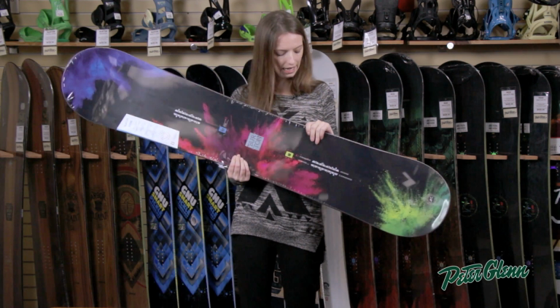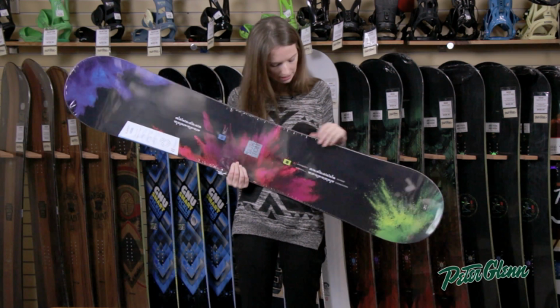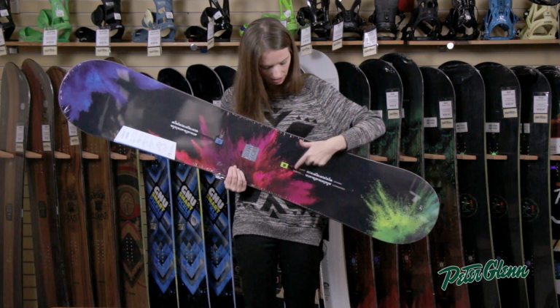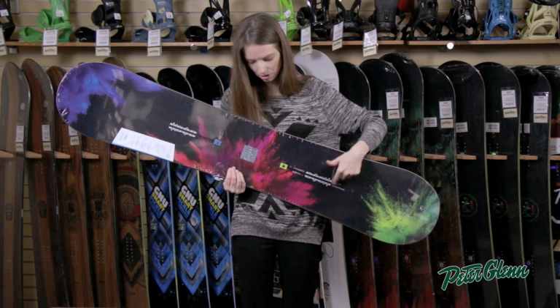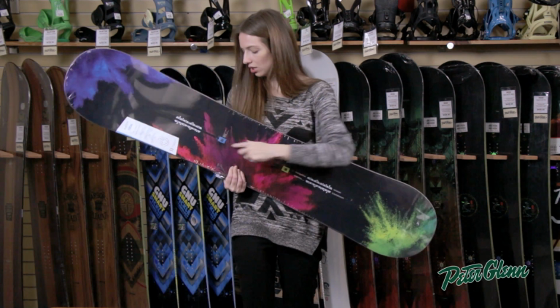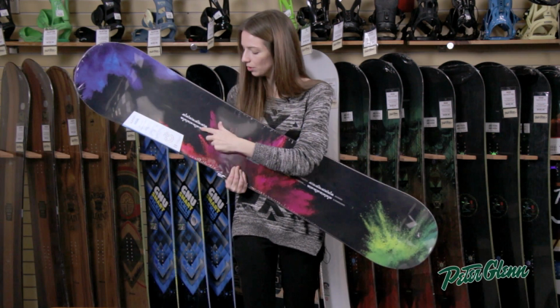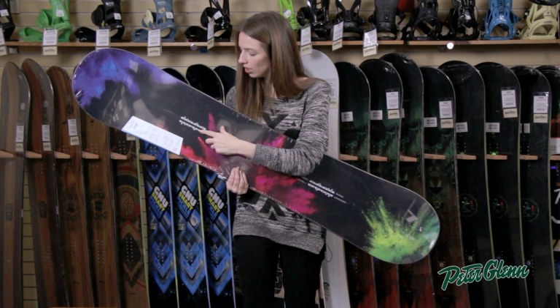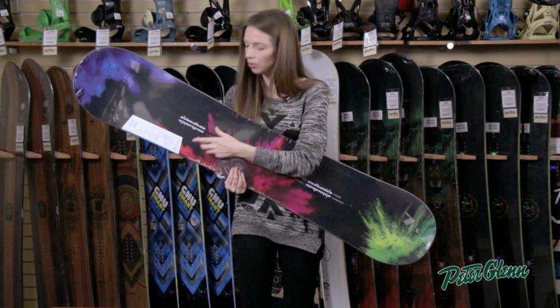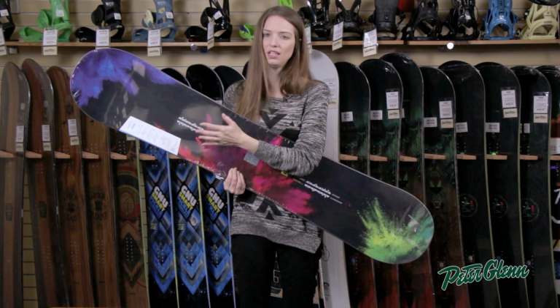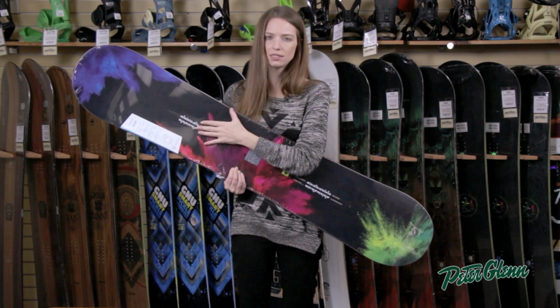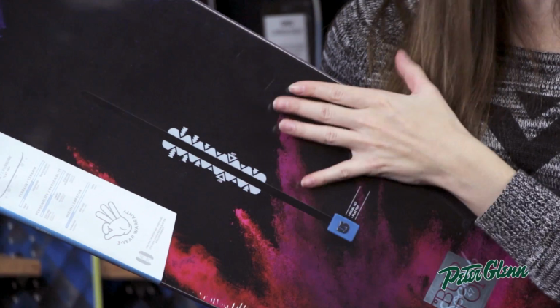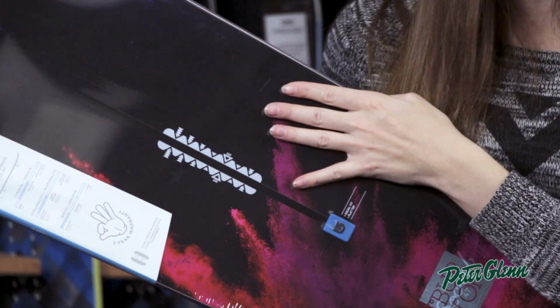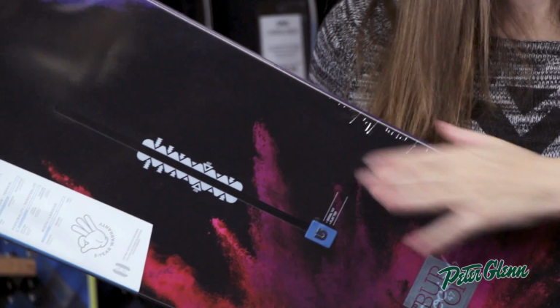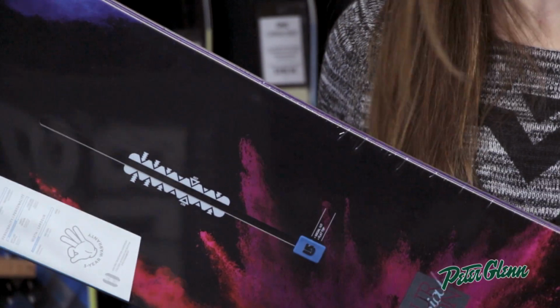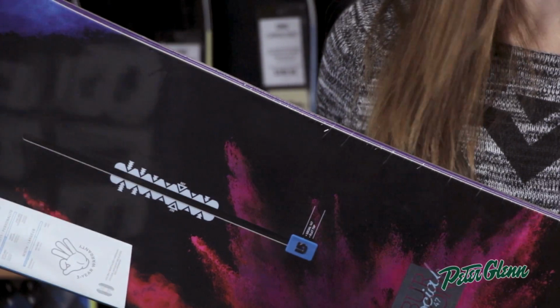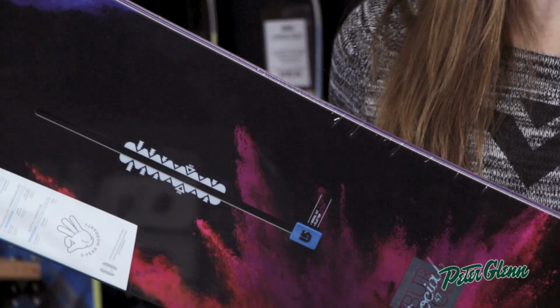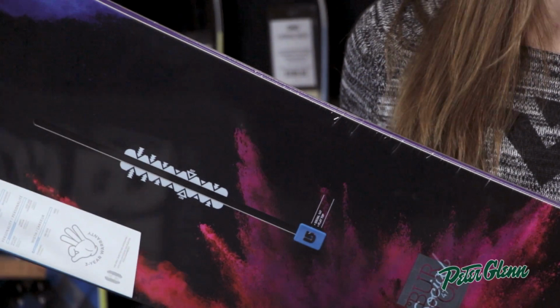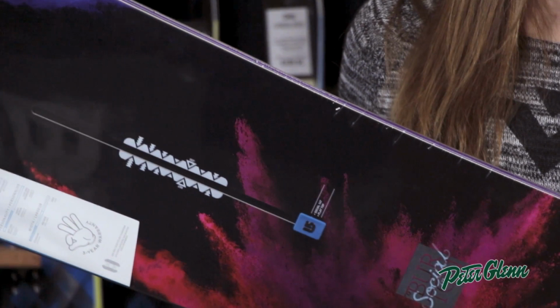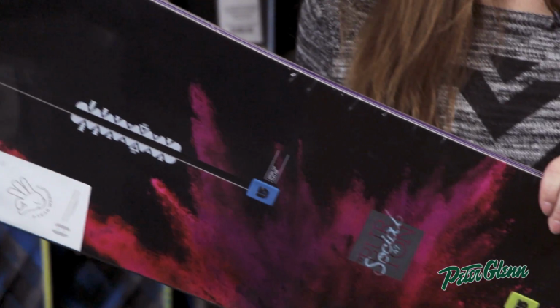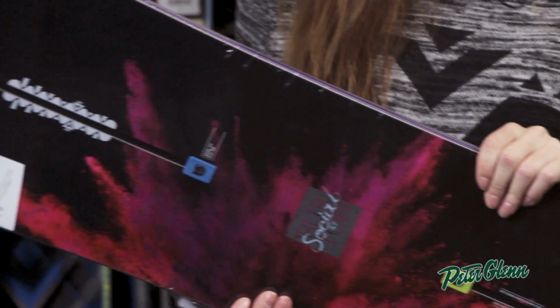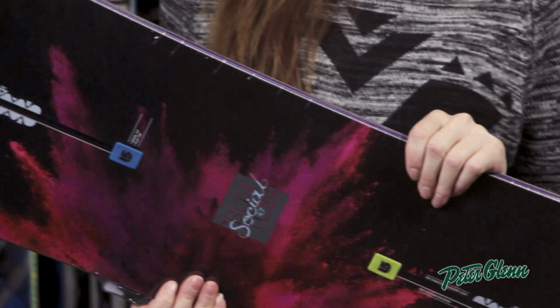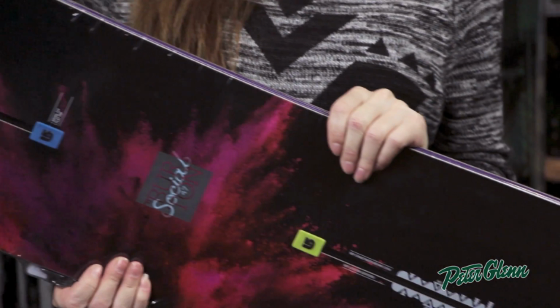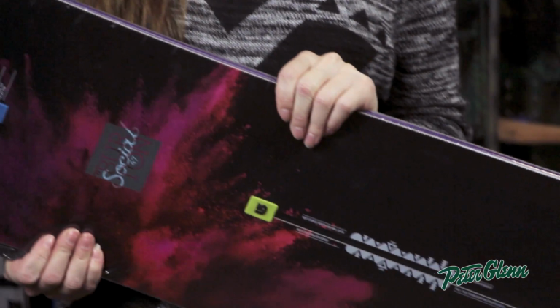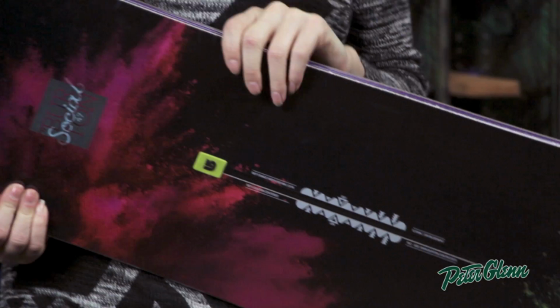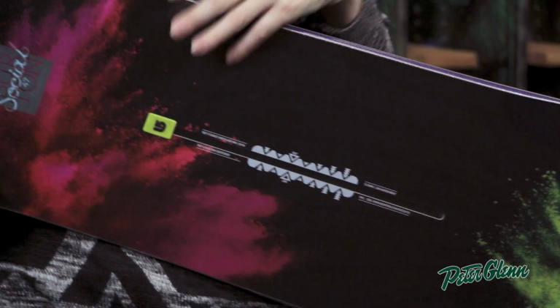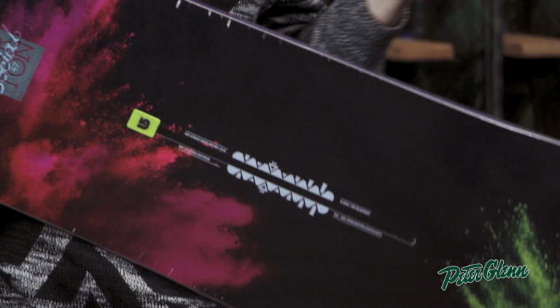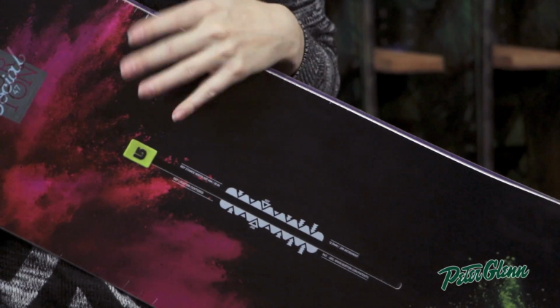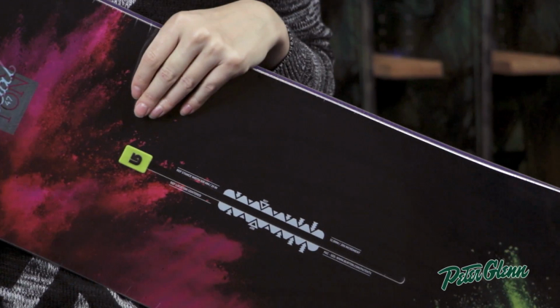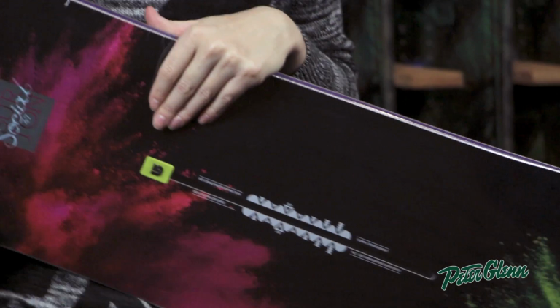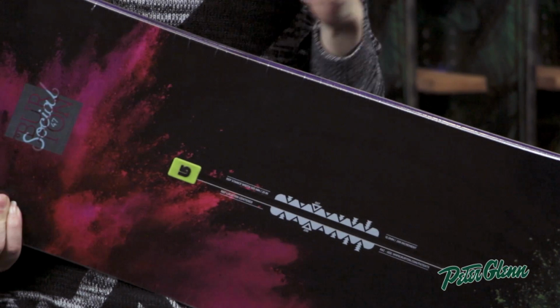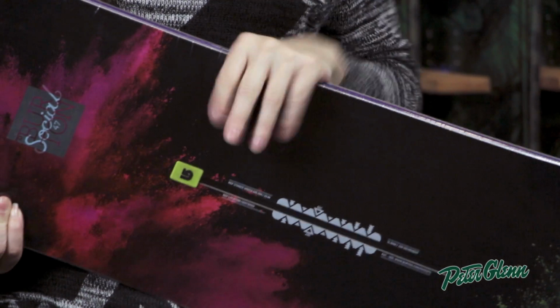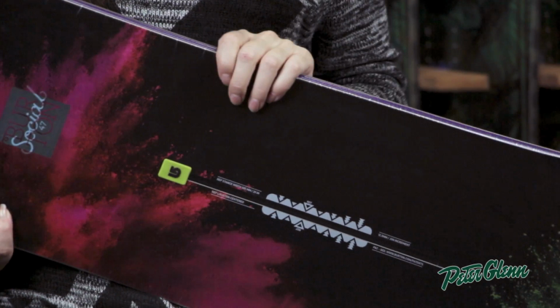It obviously has the Burton channel, so when you pair that with EST bindings, it's going to give you unlimited stance options. The reason that's great is because you can just adjust it any way you want and find out exactly what works for you.